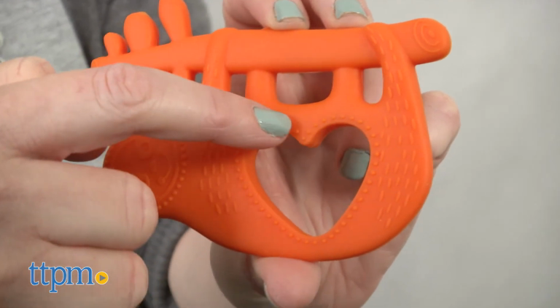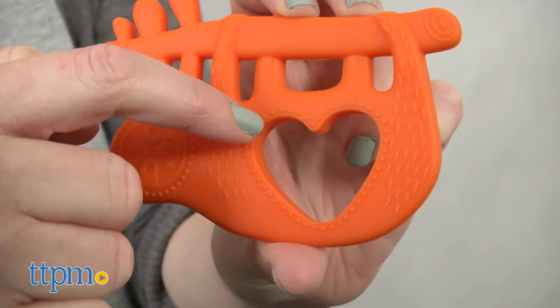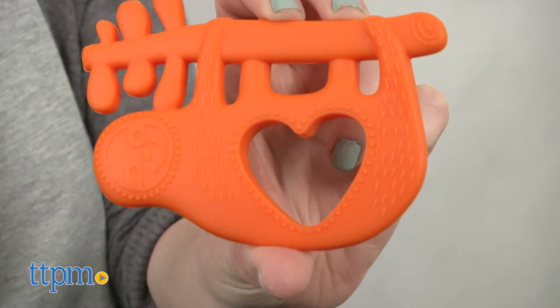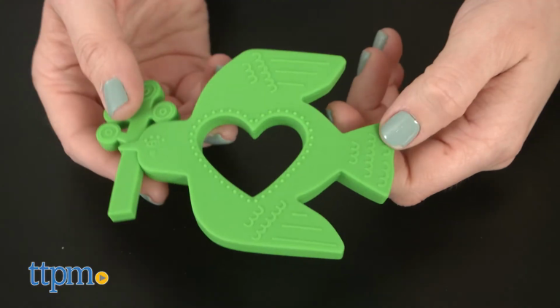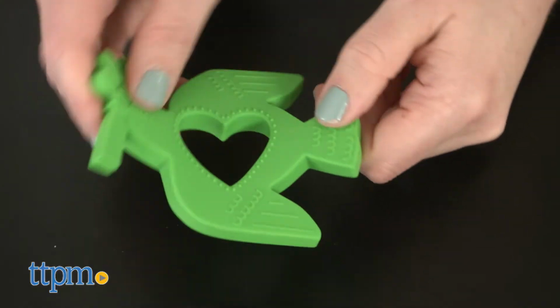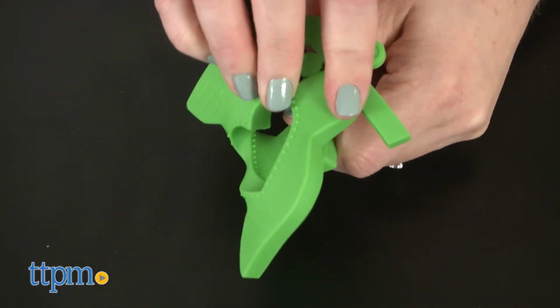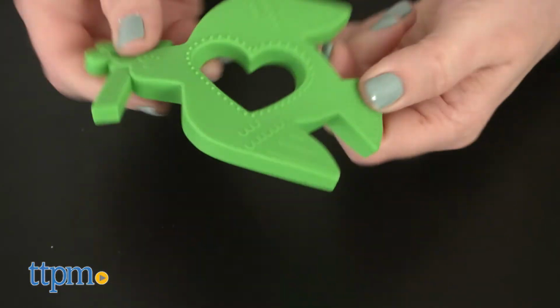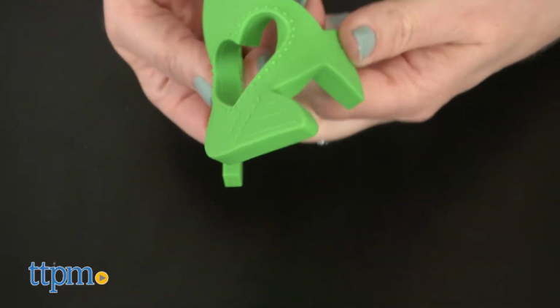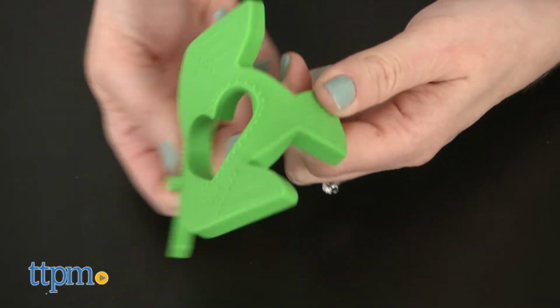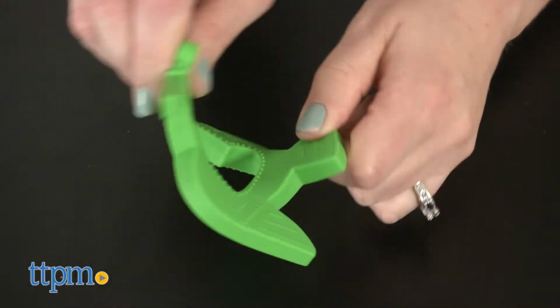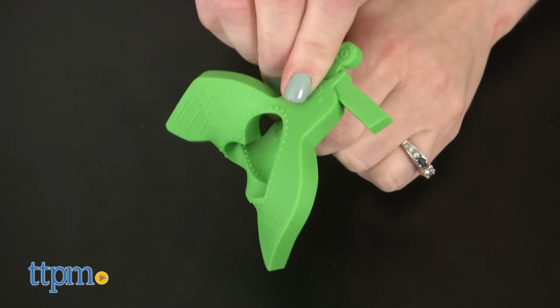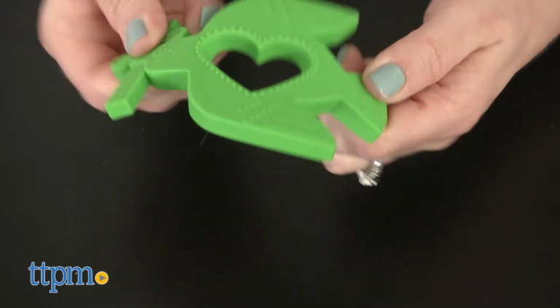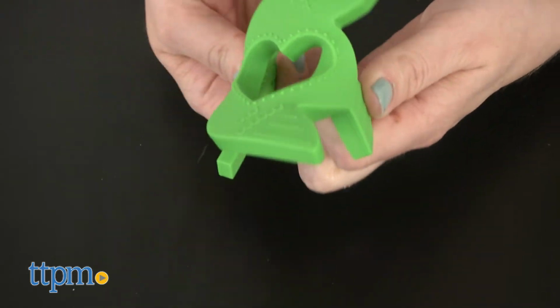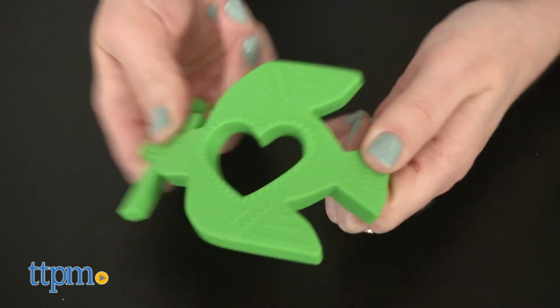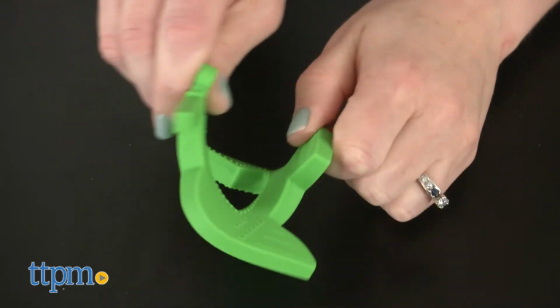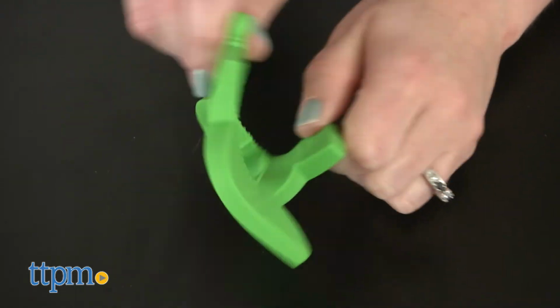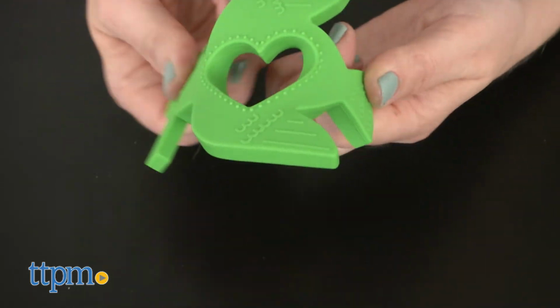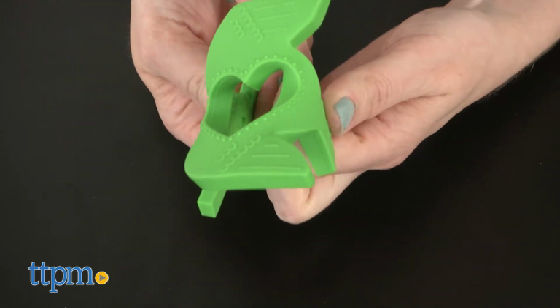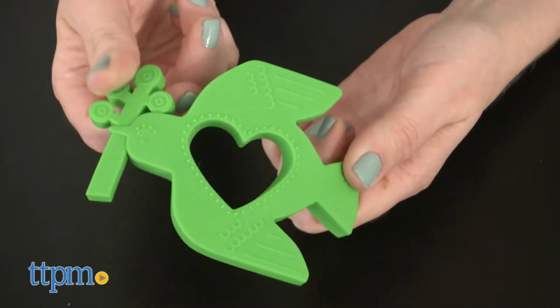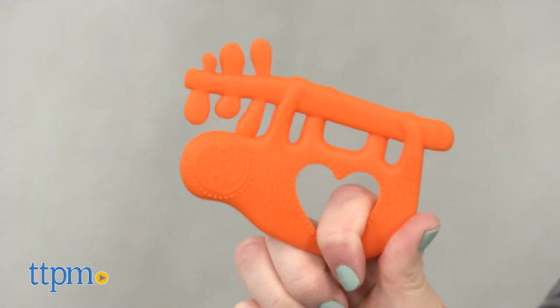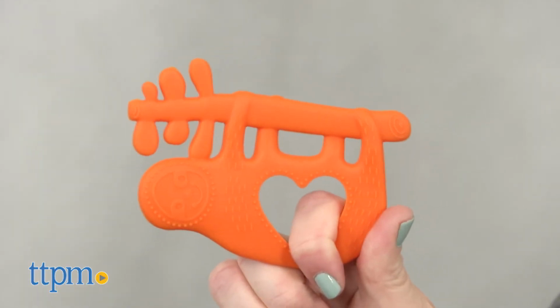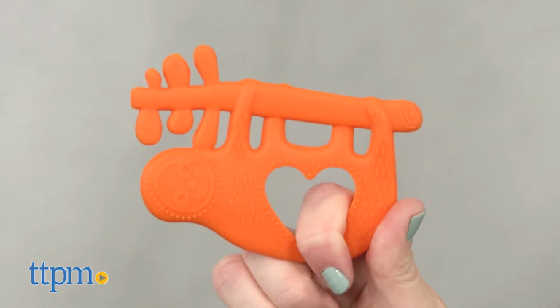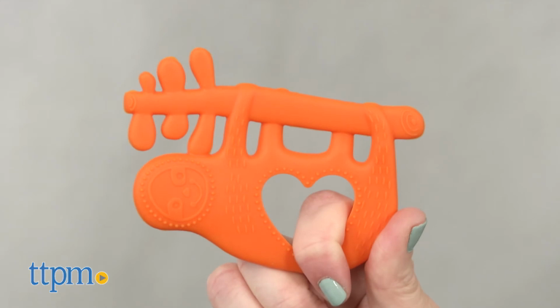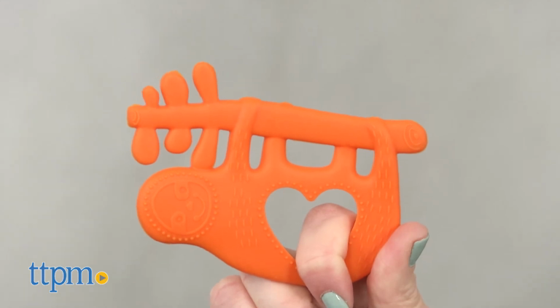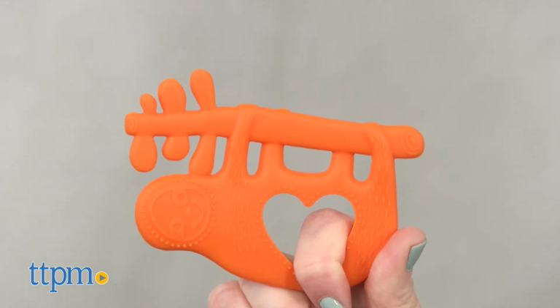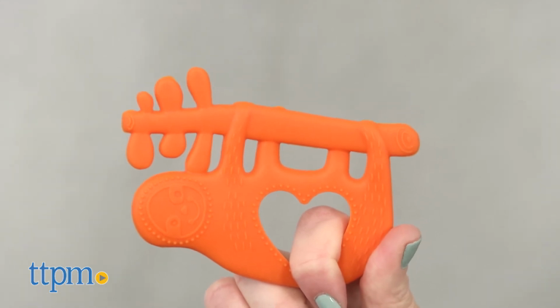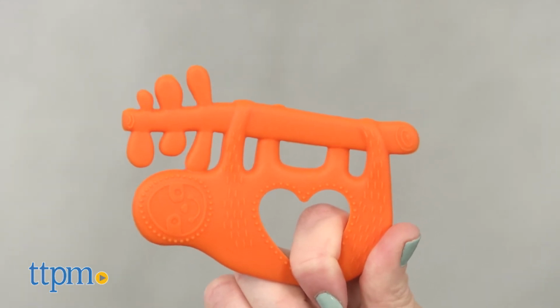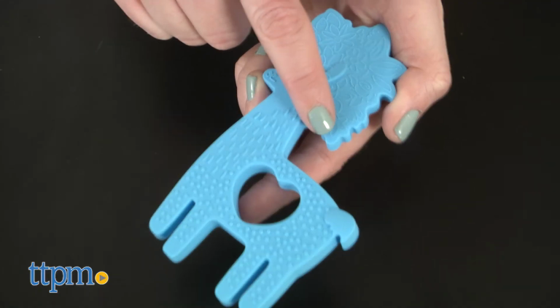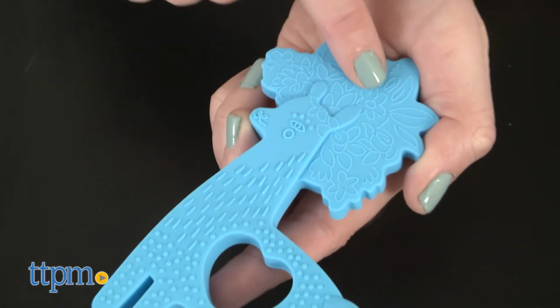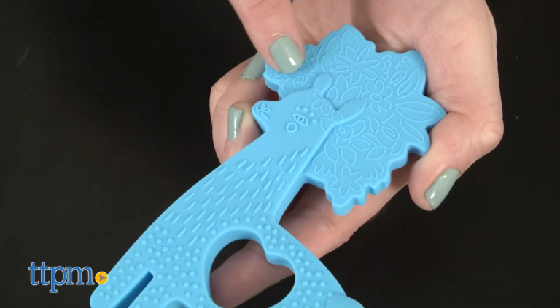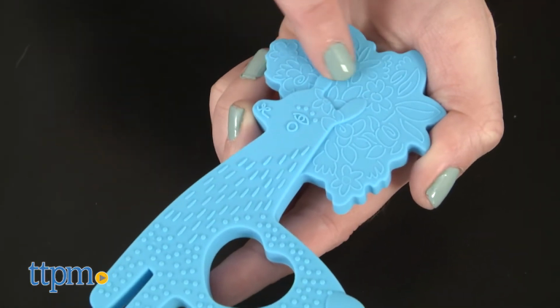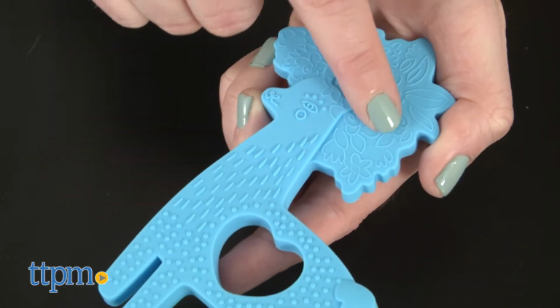These 100% silicone teethers can also be refrigerated for added relief. Each one is sold separately. The bright colors on these are really fun and will be visually stimulating to young babies, ages birth and up.